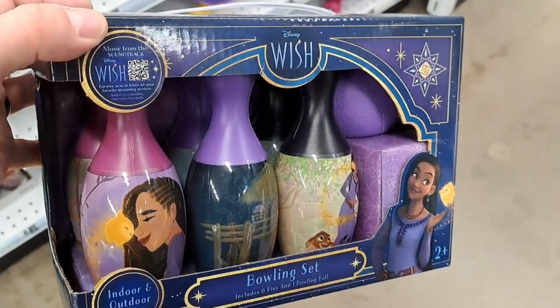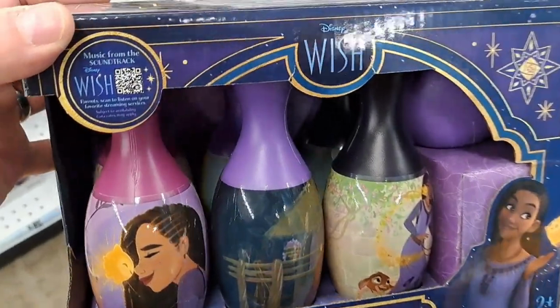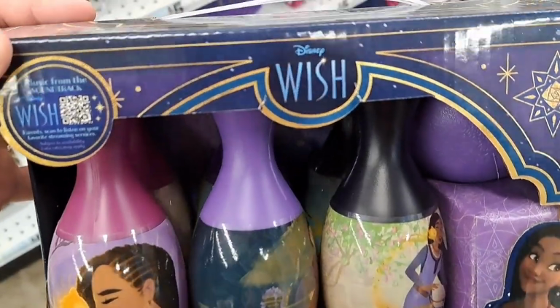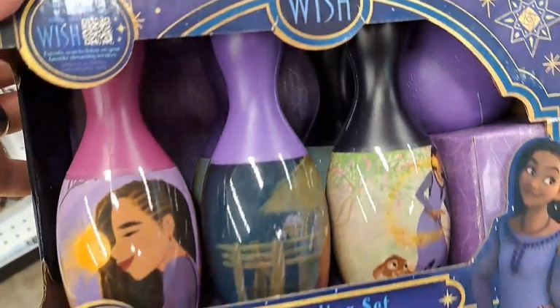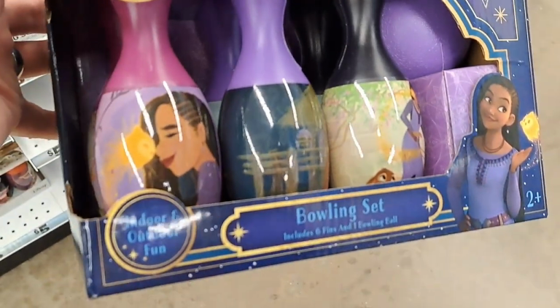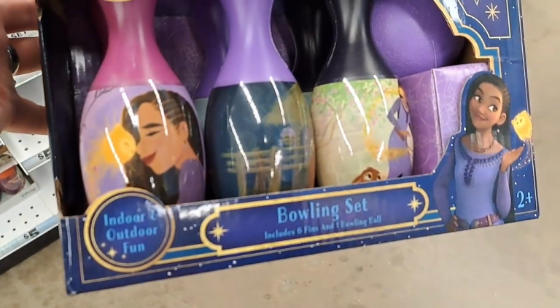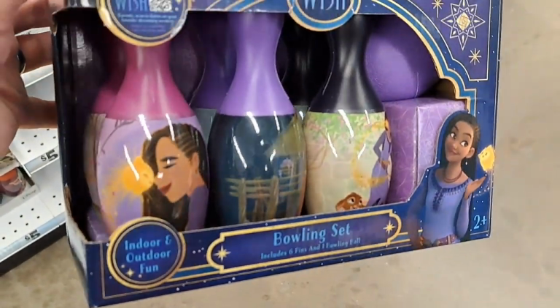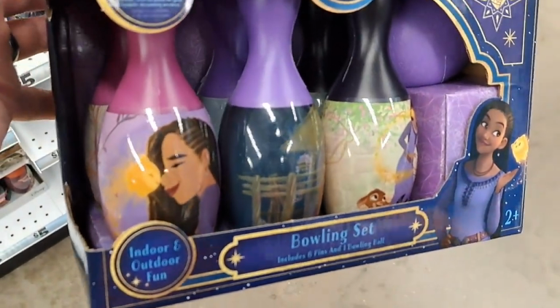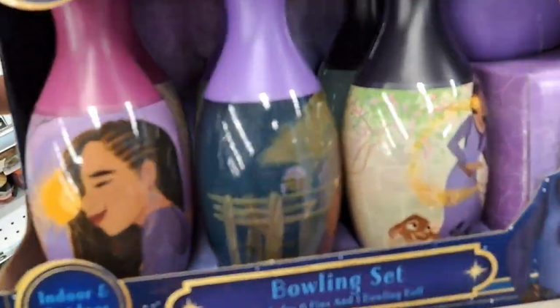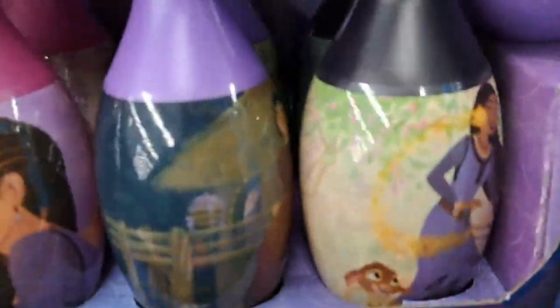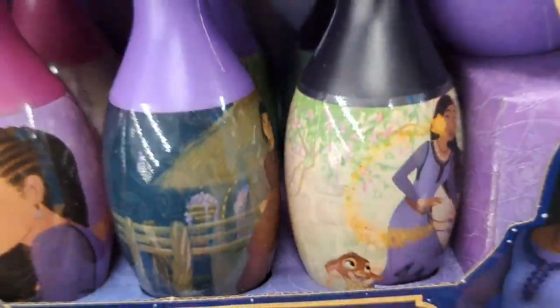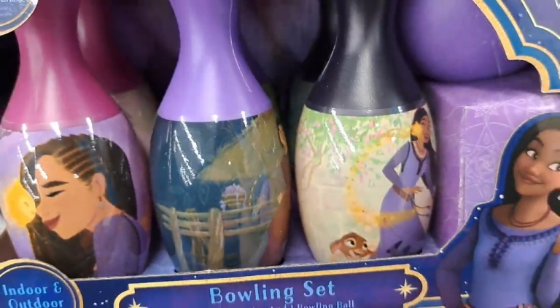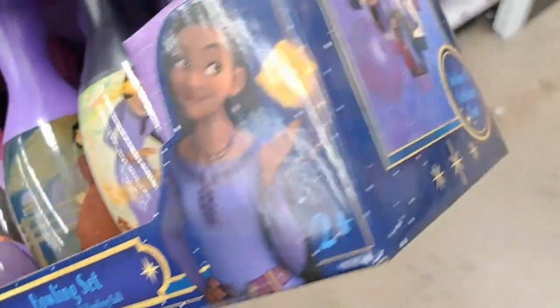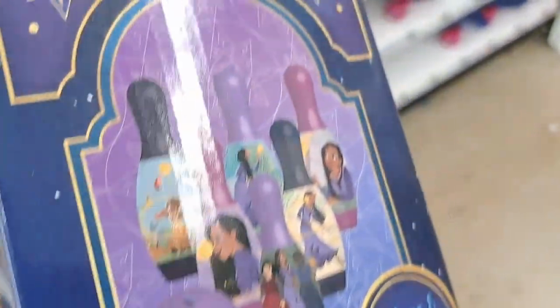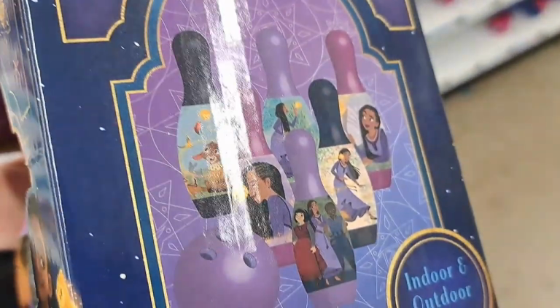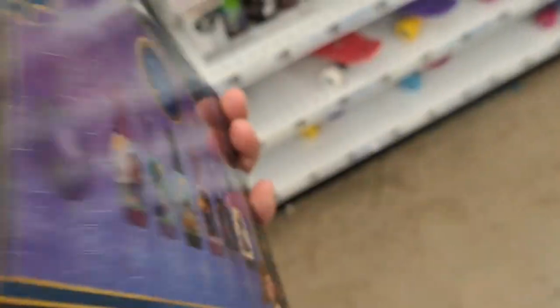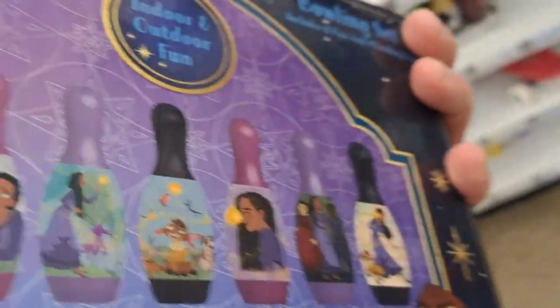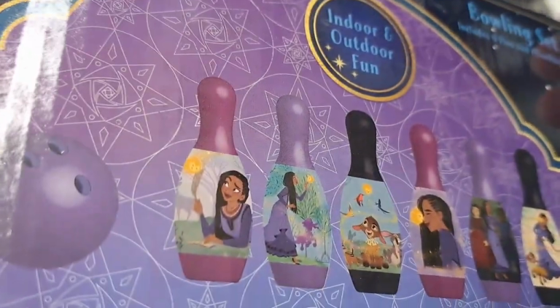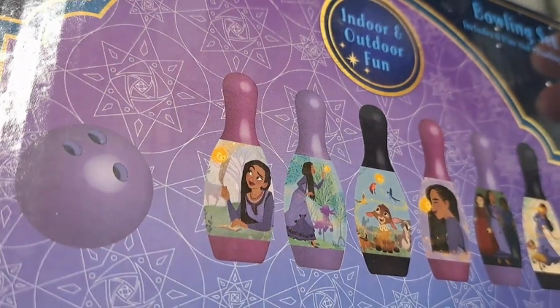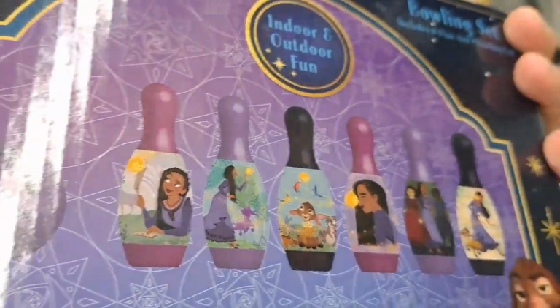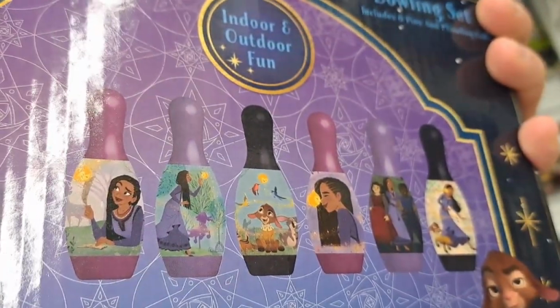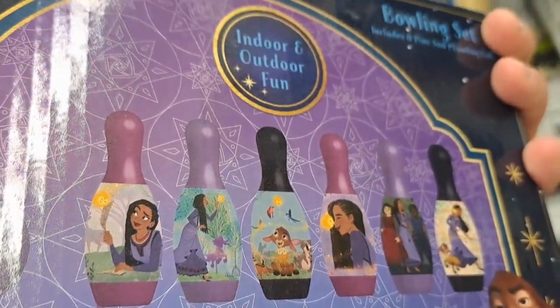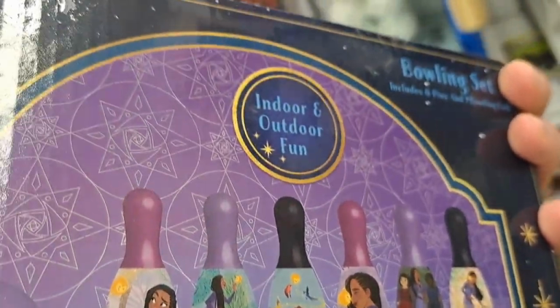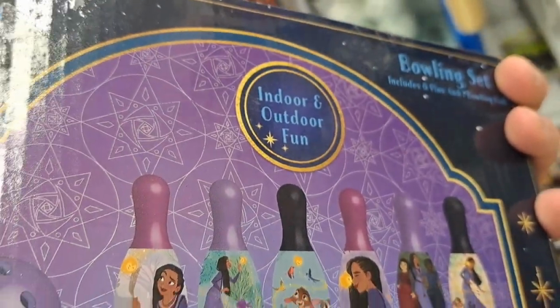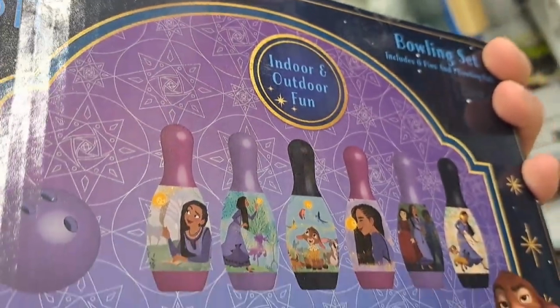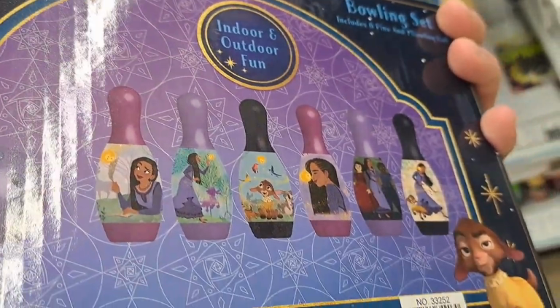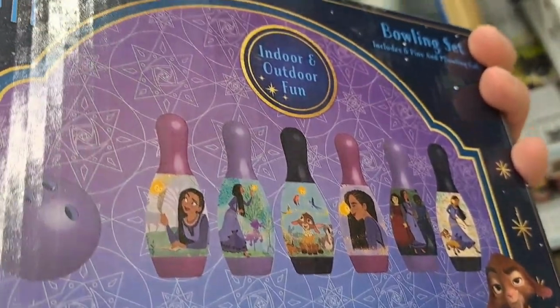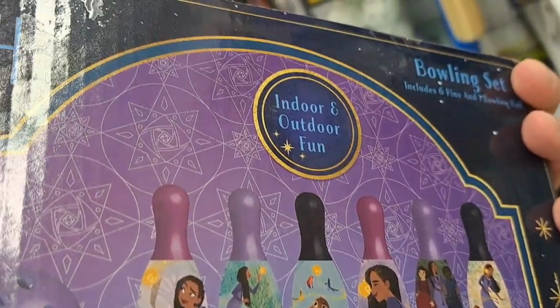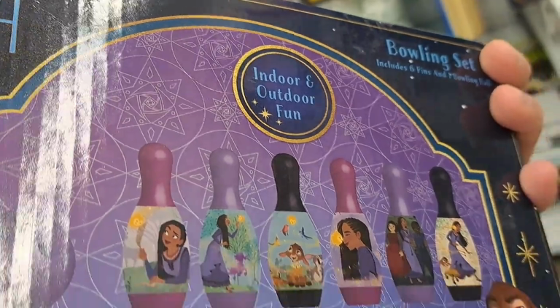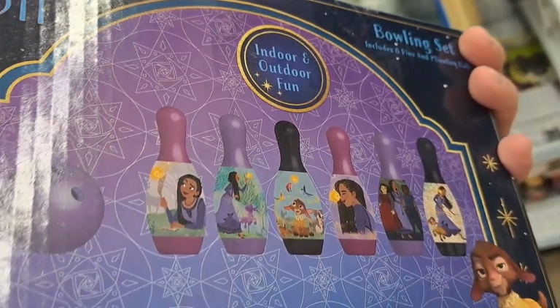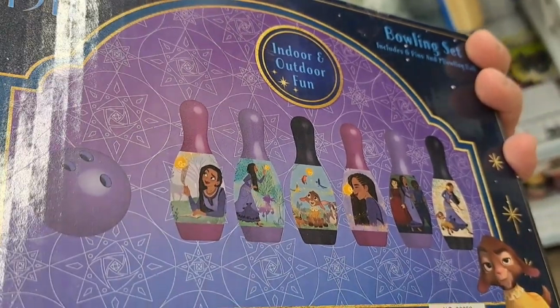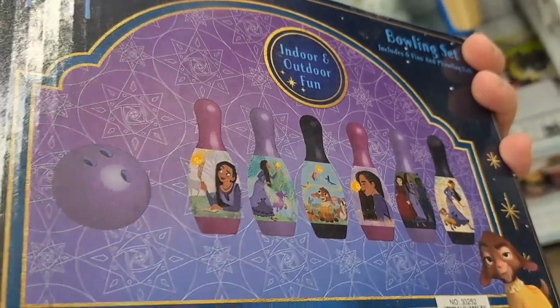Got this Disney Wish little bowling set here. Different characters on the pins. Pretty cool little set here at Five Below - indoor and outdoor fun.